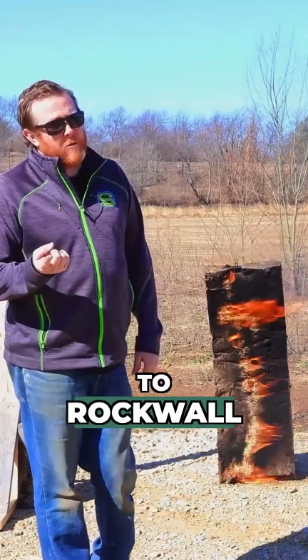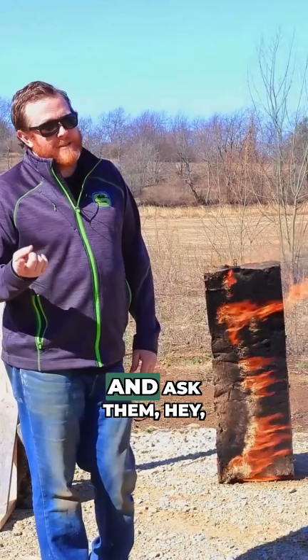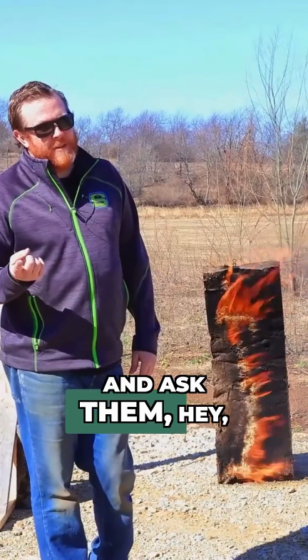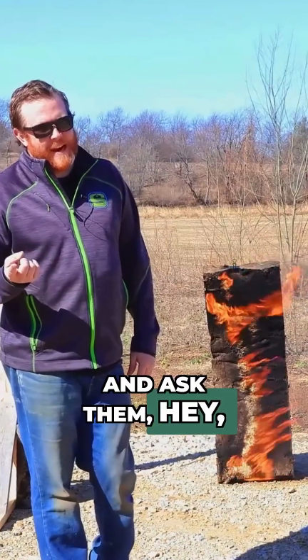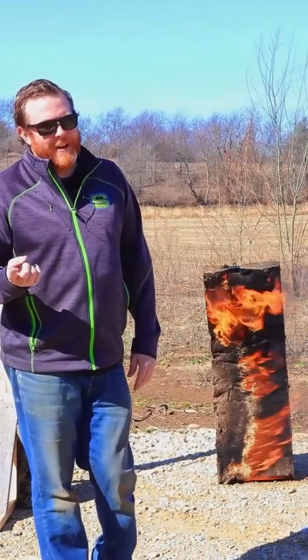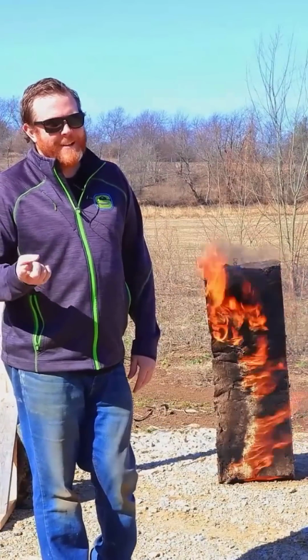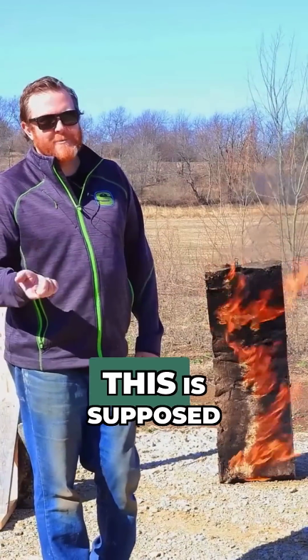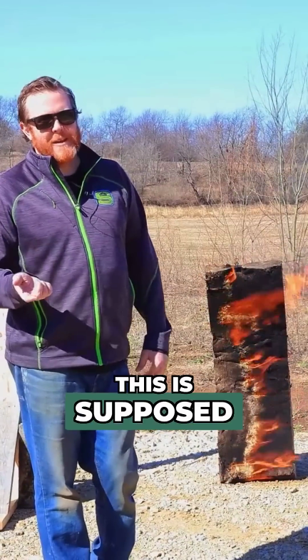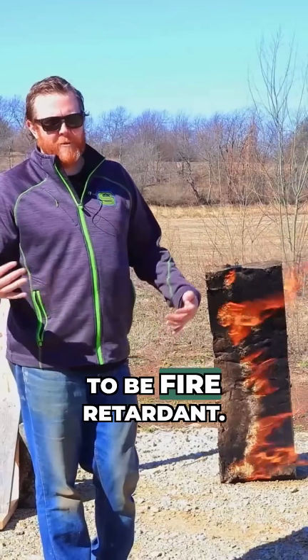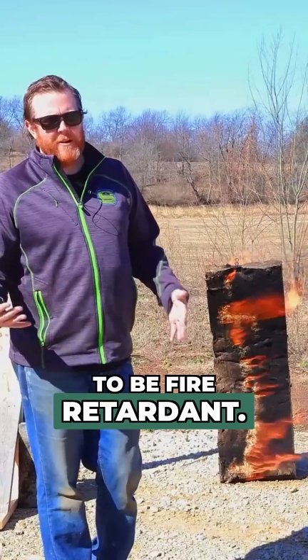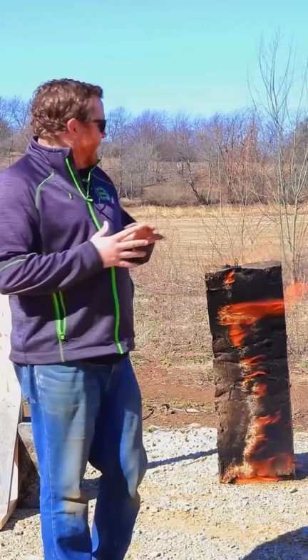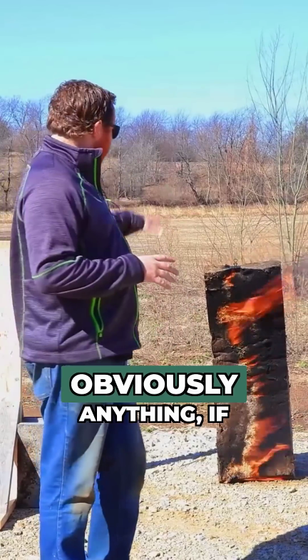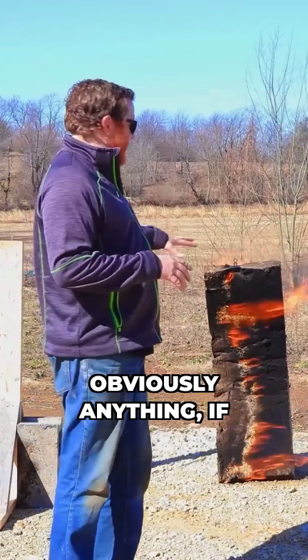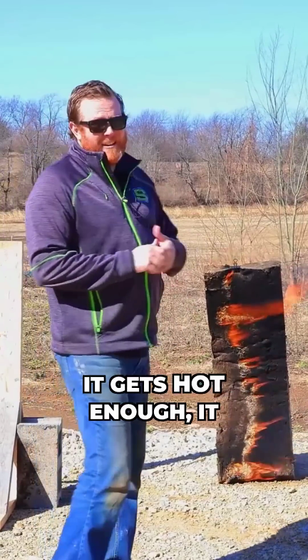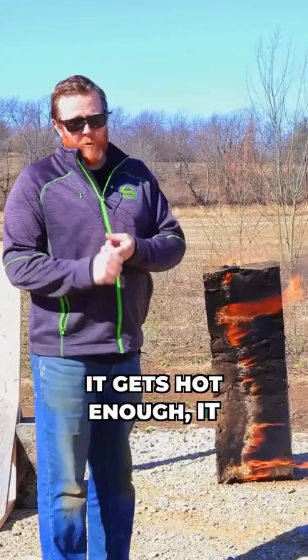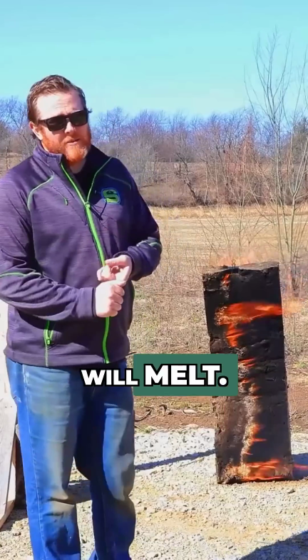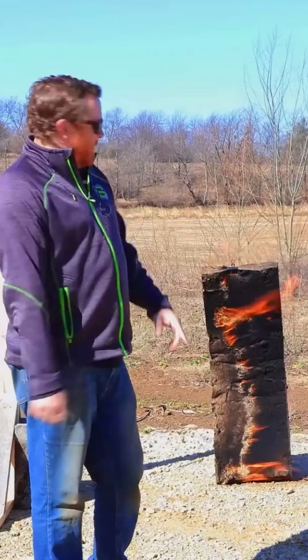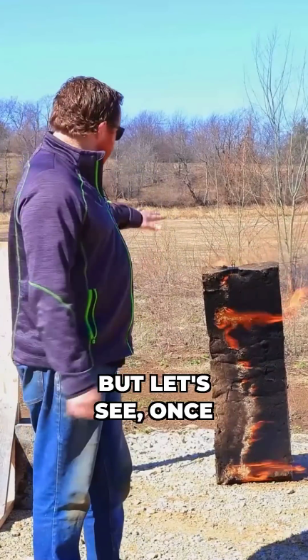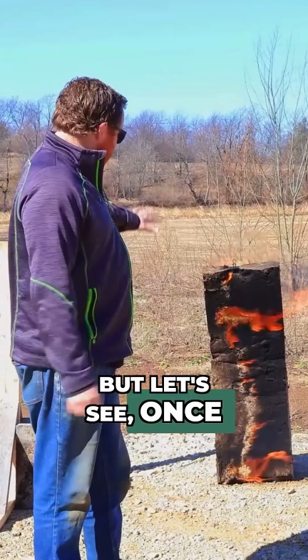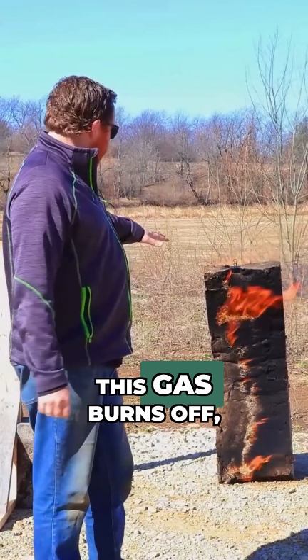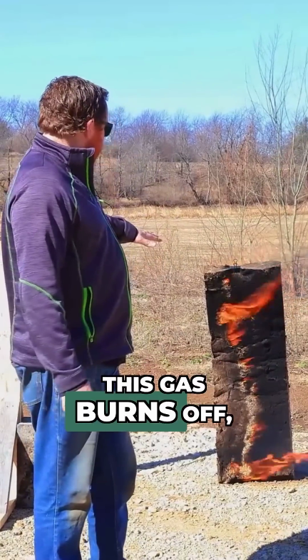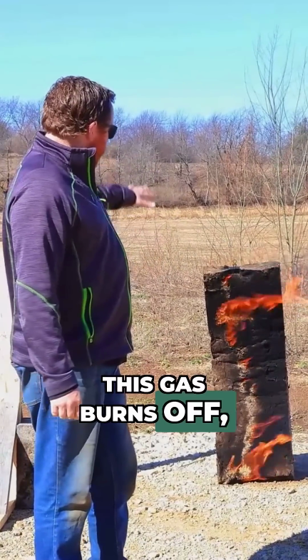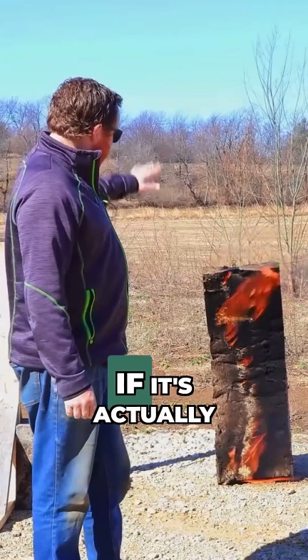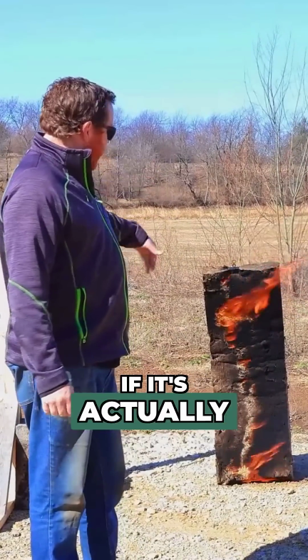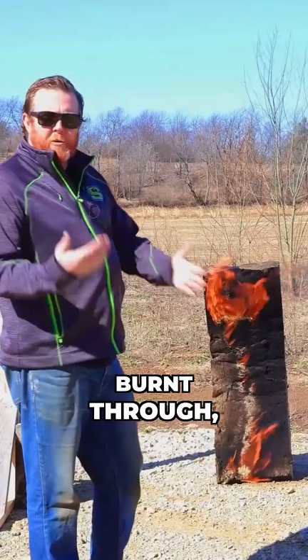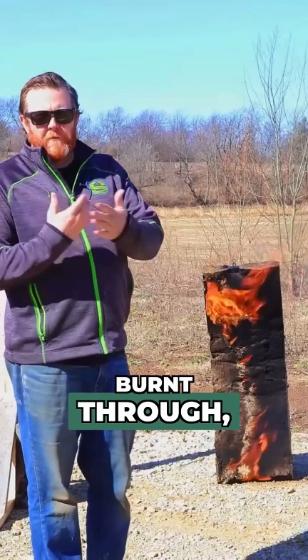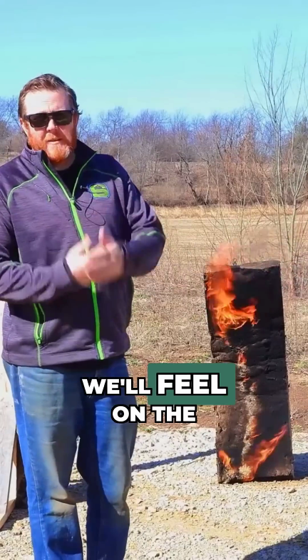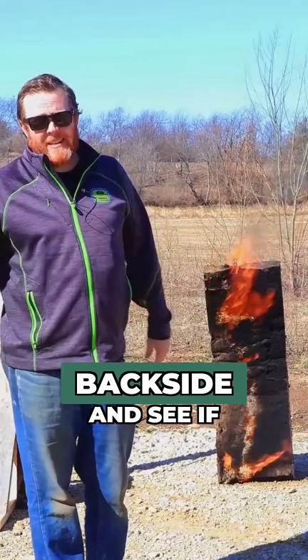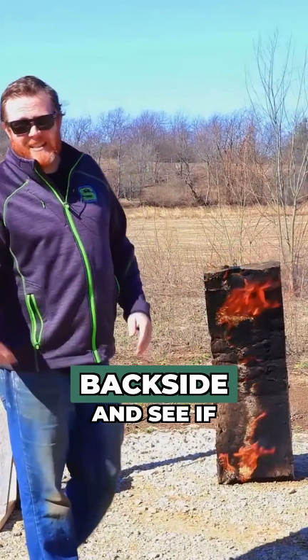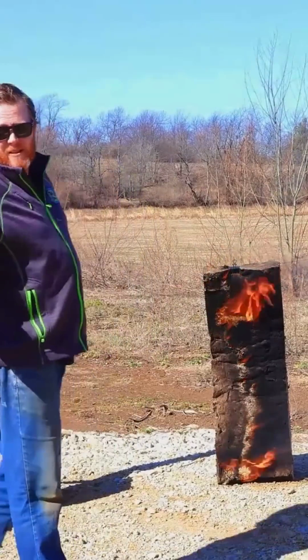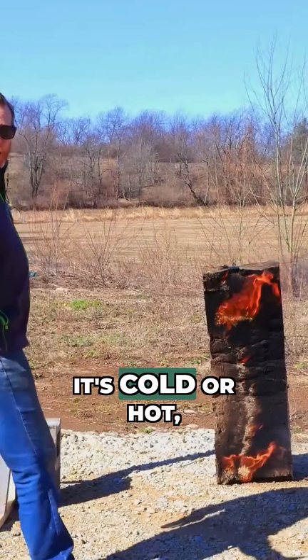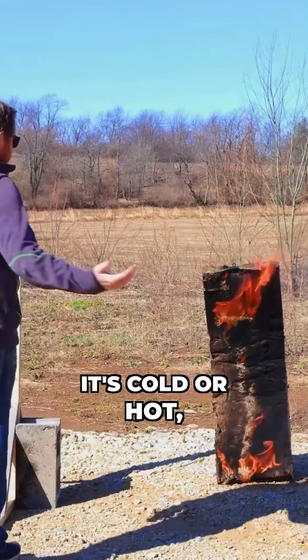If it doesn't go out, we're going to reach out to rock wool and ask them, hey, this is supposed to be fire retardant. Obviously anything if it gets hot enough will melt, but let's see once this gas burns off if it's actually burnt through. We'll feel on the back side and see if it's cold or hot.